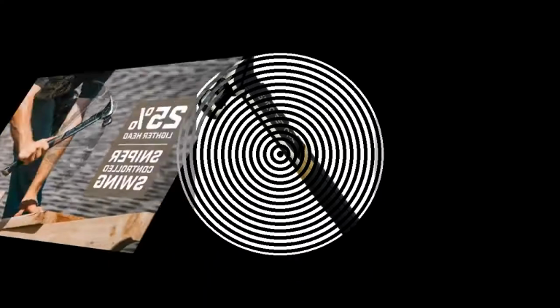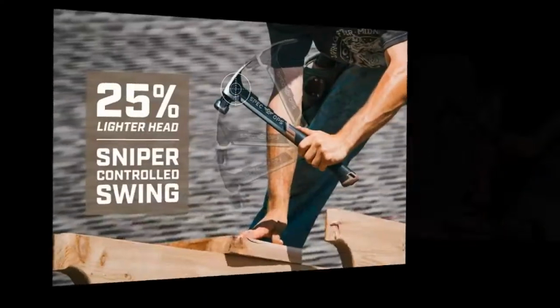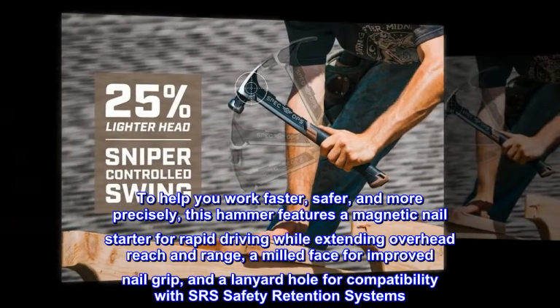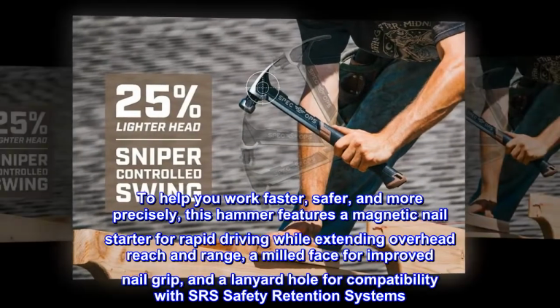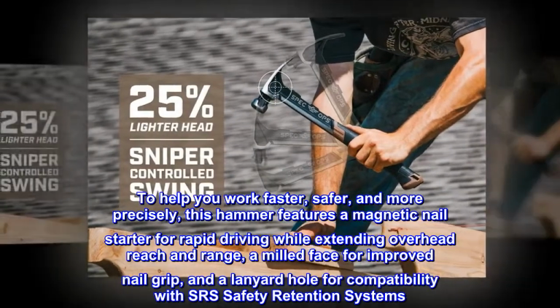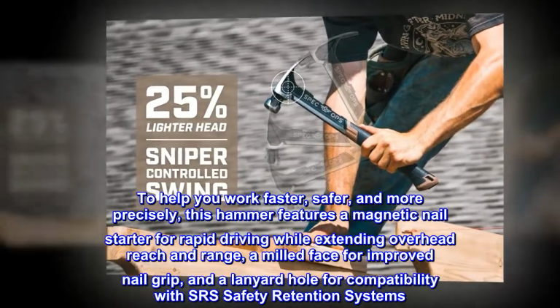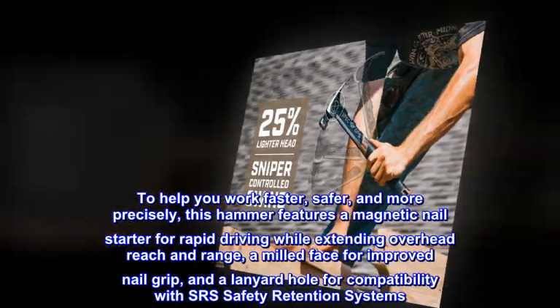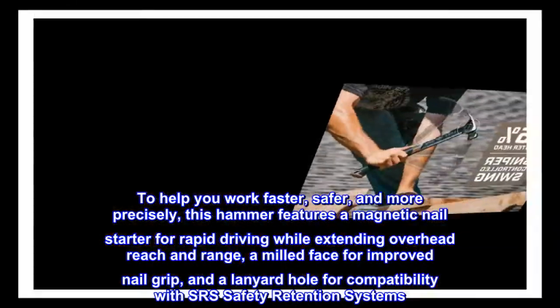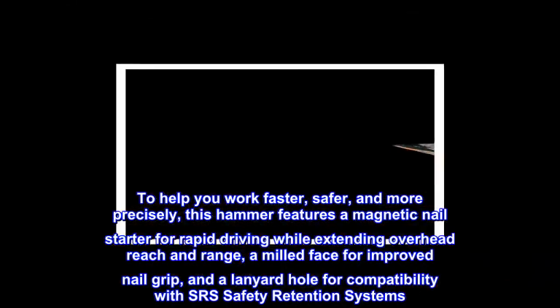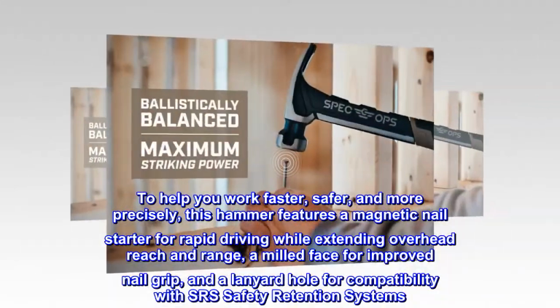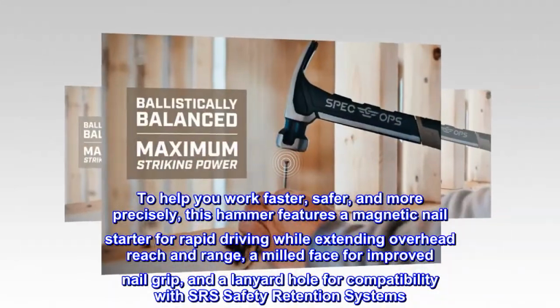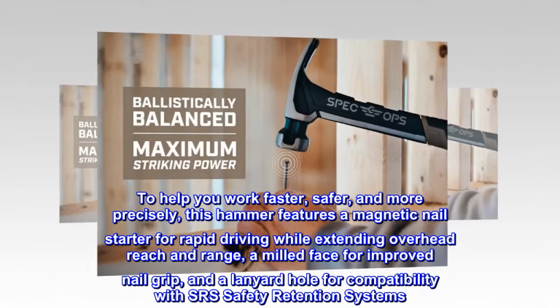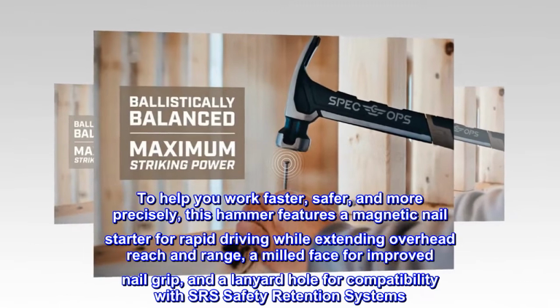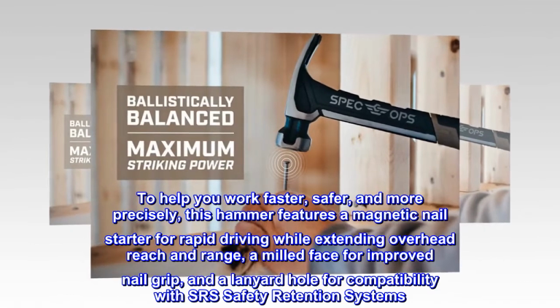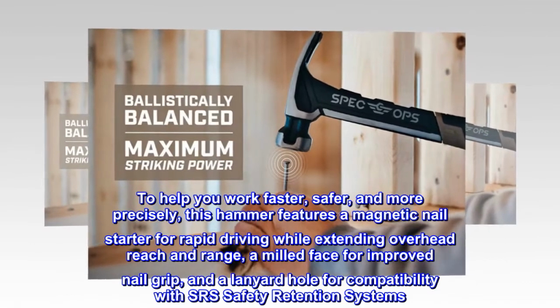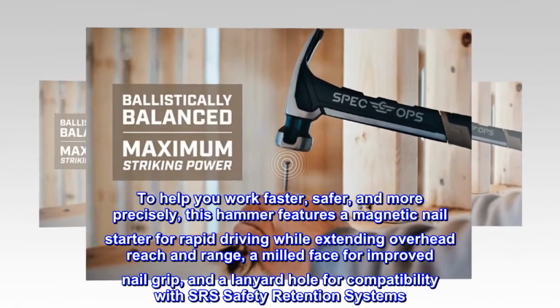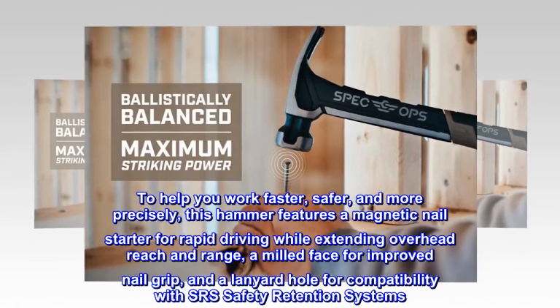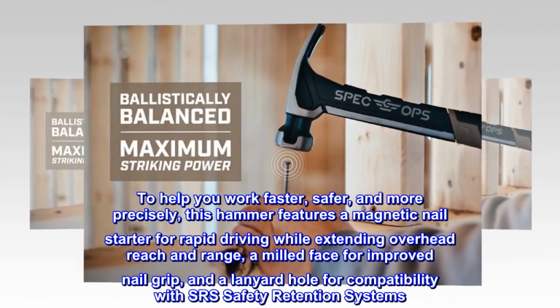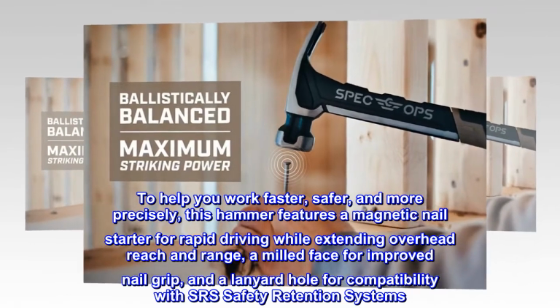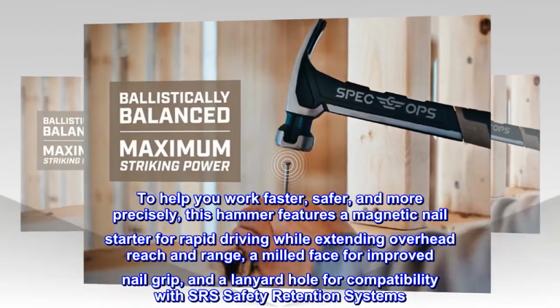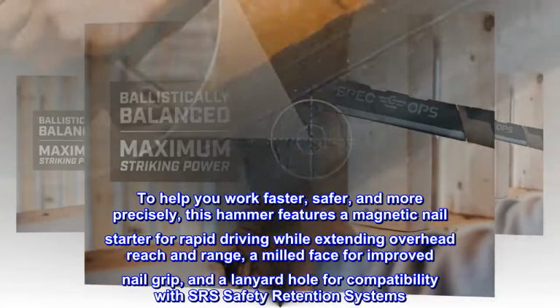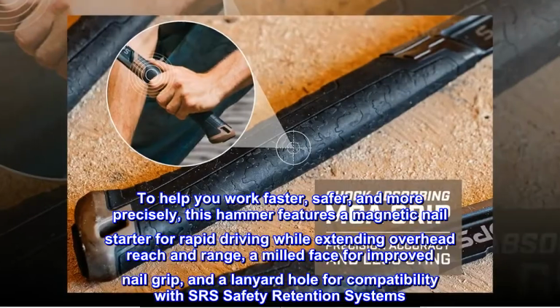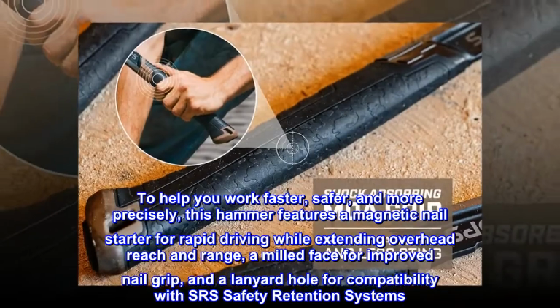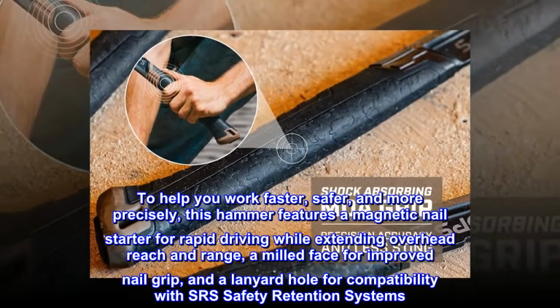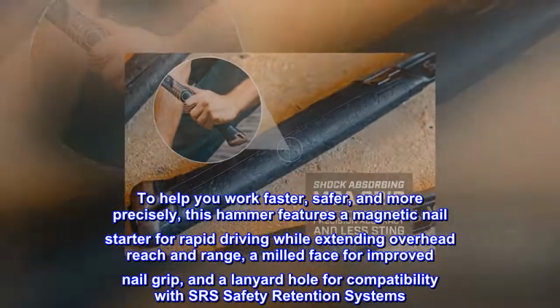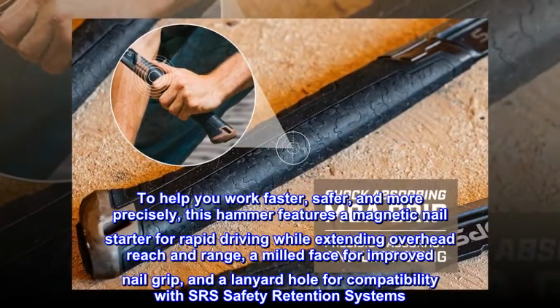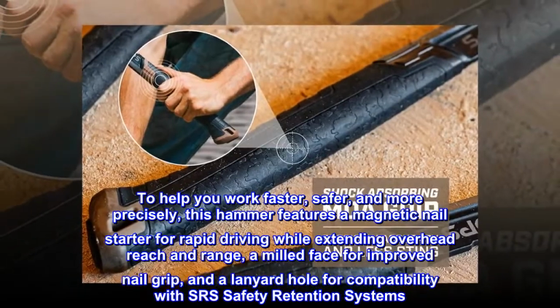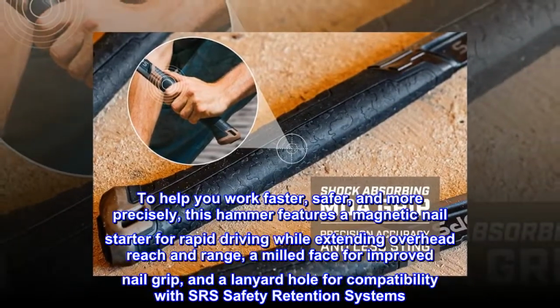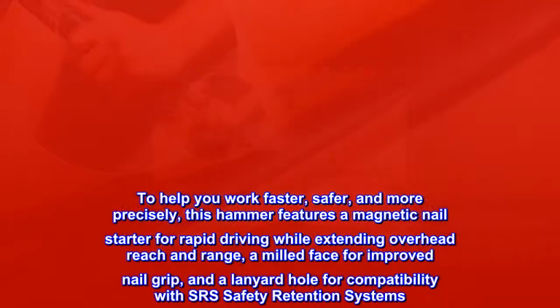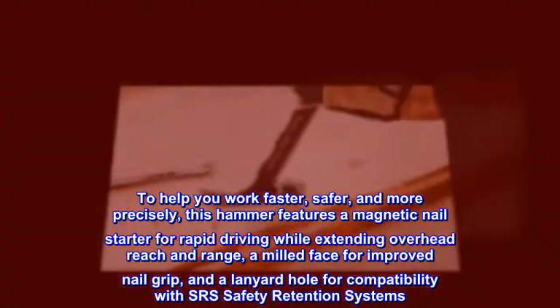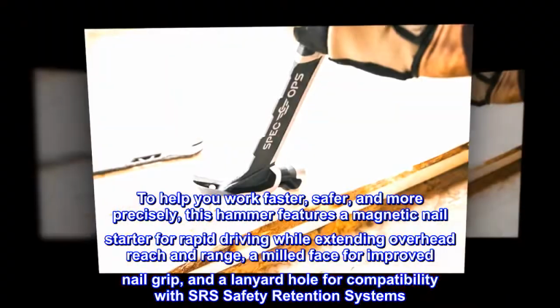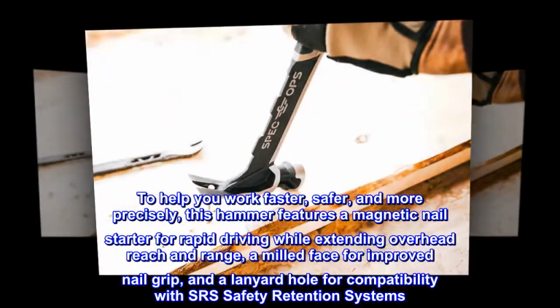To help you work faster, safer, and more precisely, this hammer features a magnetic nail starter for rapid driving while extending overhead reach and range, a milled face for improved nail grip, and a lanyard hole for compatibility with SRS safety retention systems.